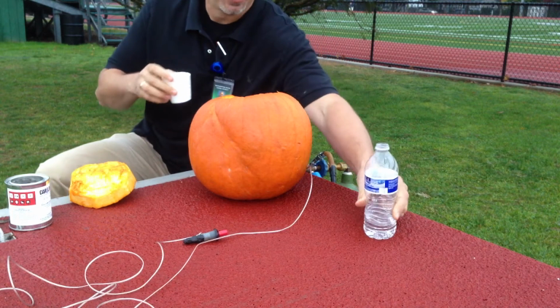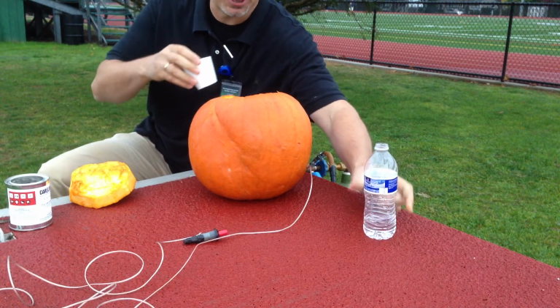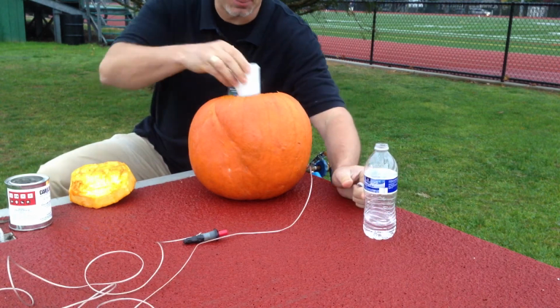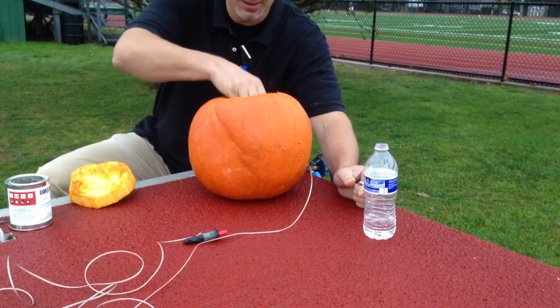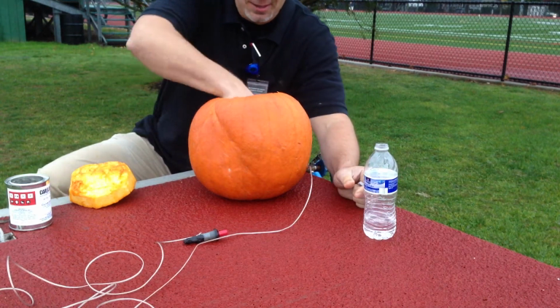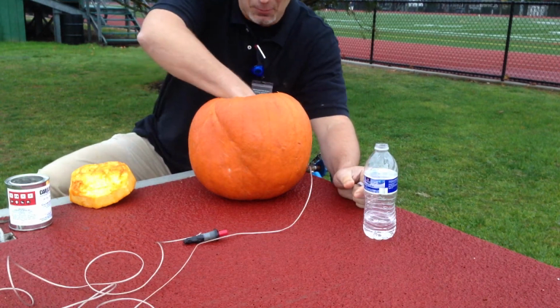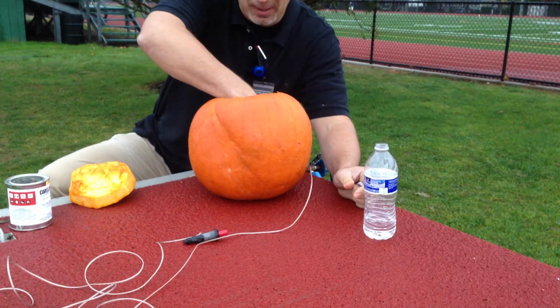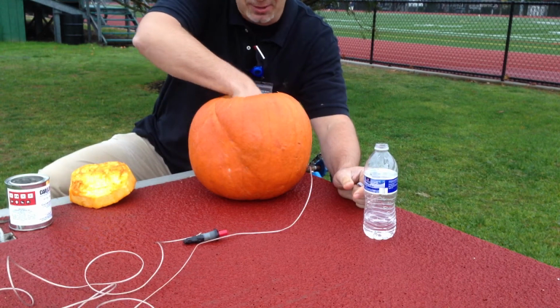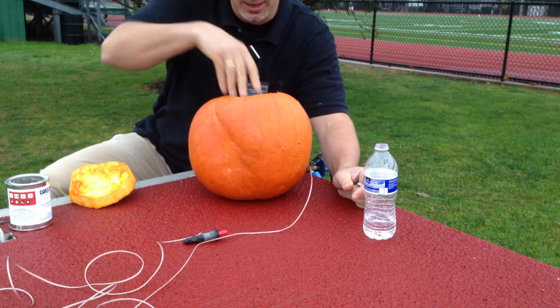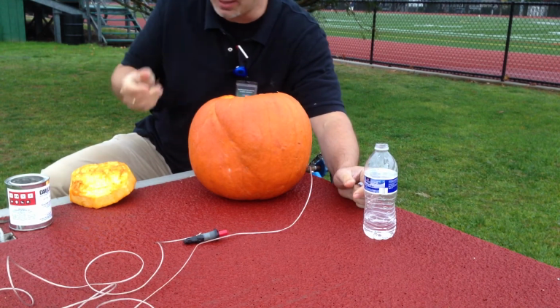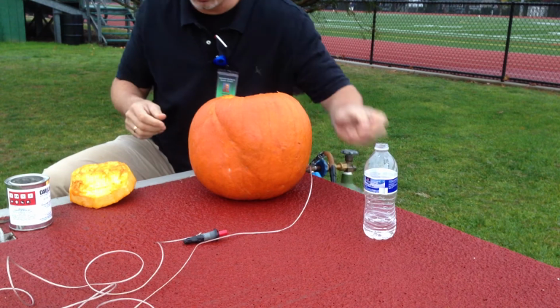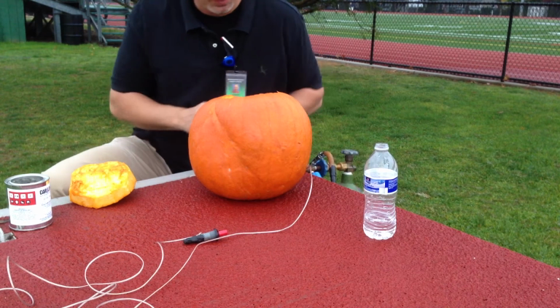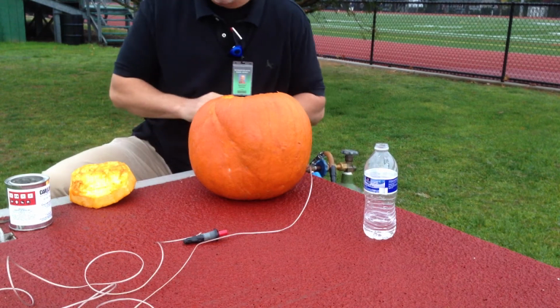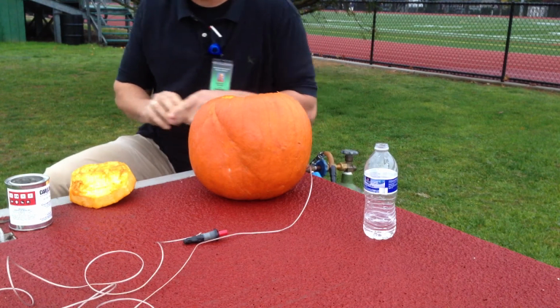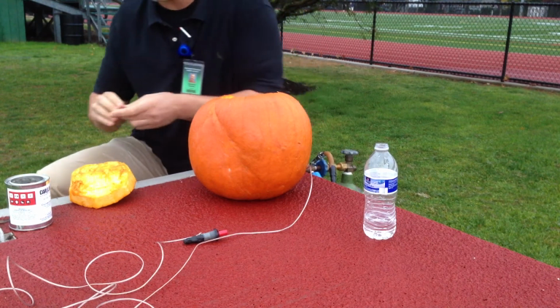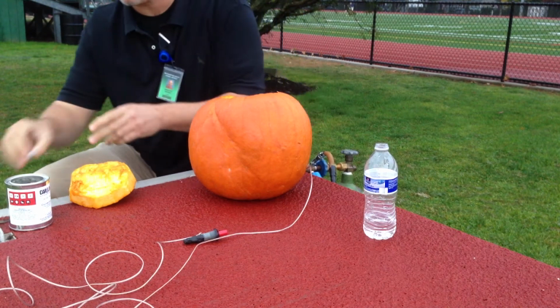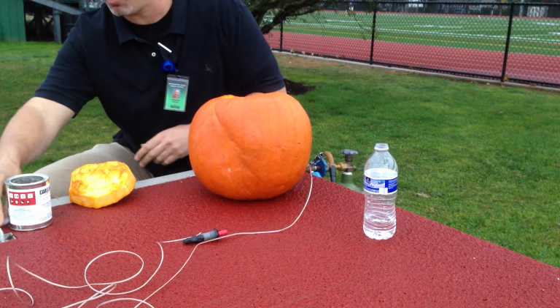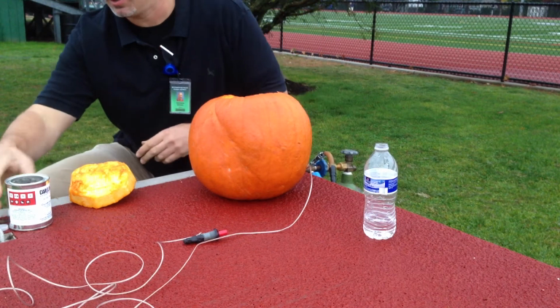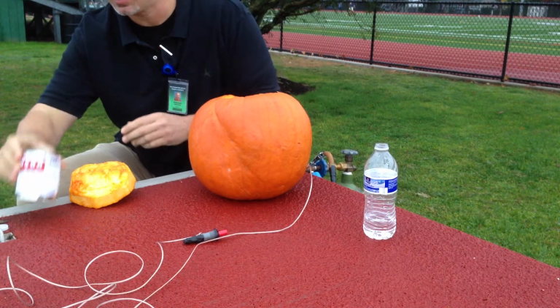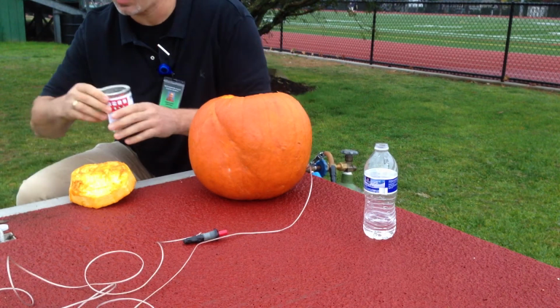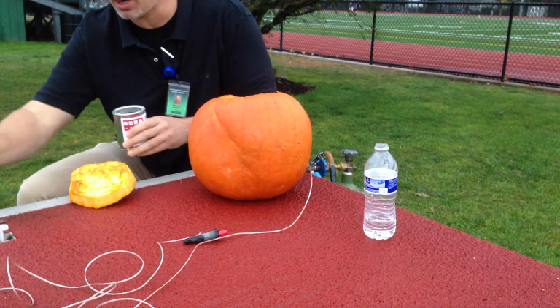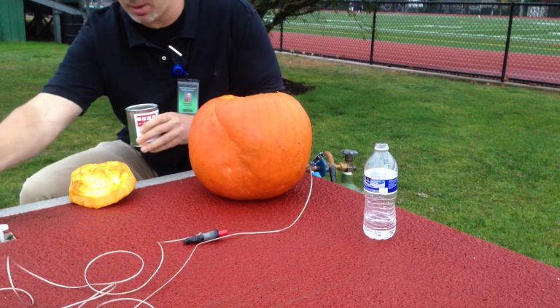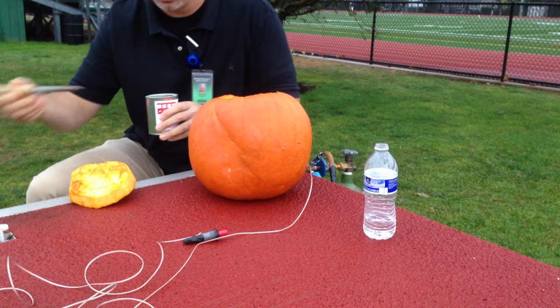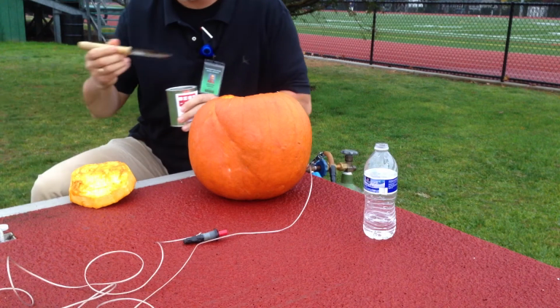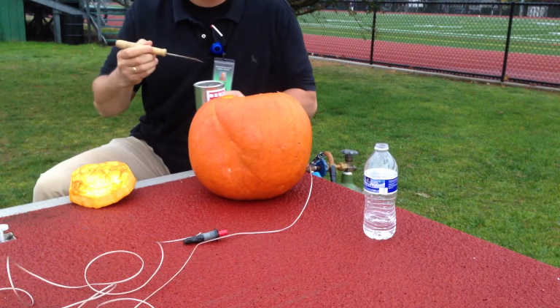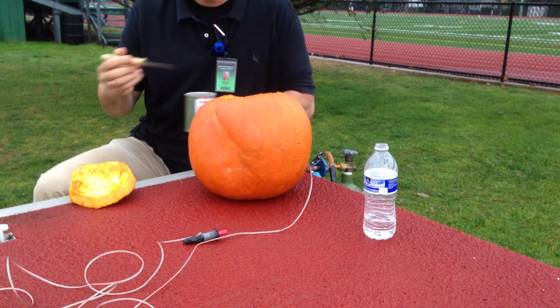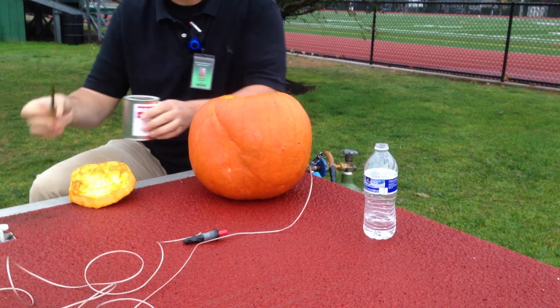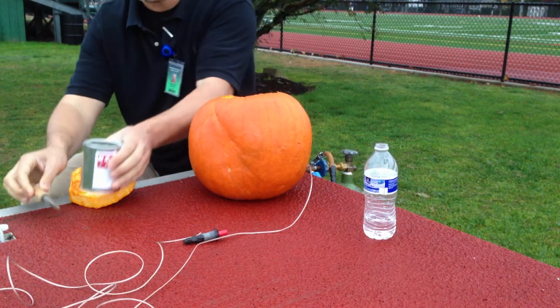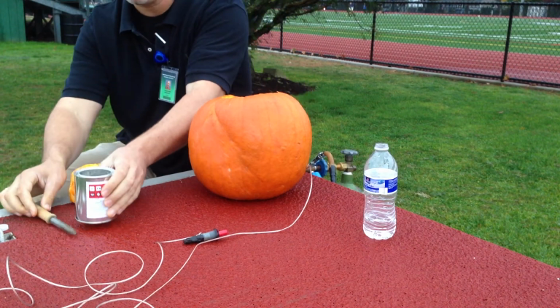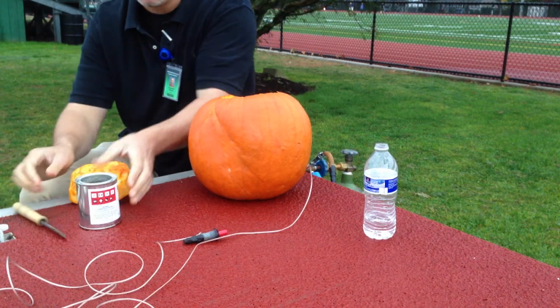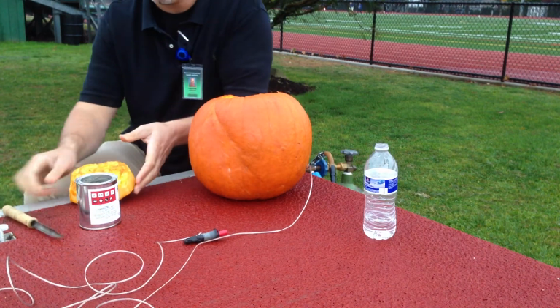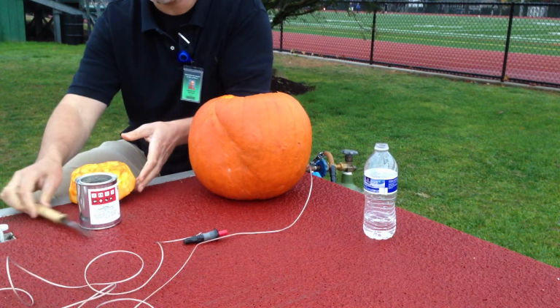I've got some water and we're going to drop some calcium carbide — it's an acid-base reaction that's going to make acetylene gas. Before I do that I want to charge this up since I'm really after a combustion reaction.